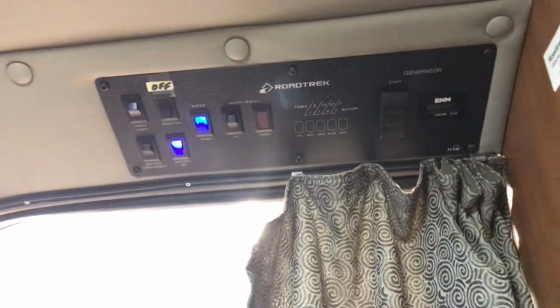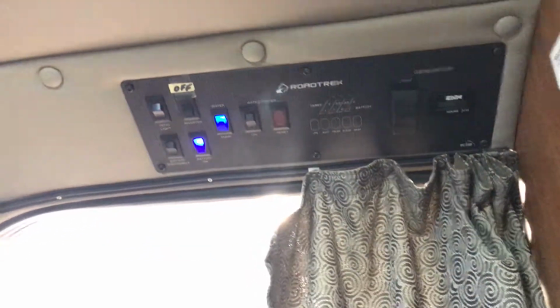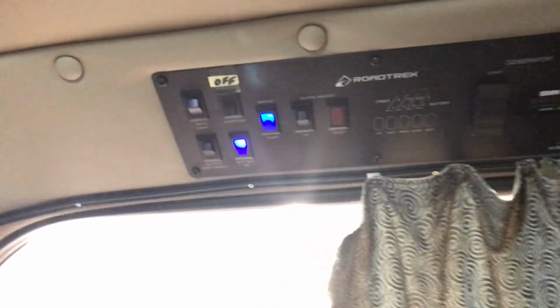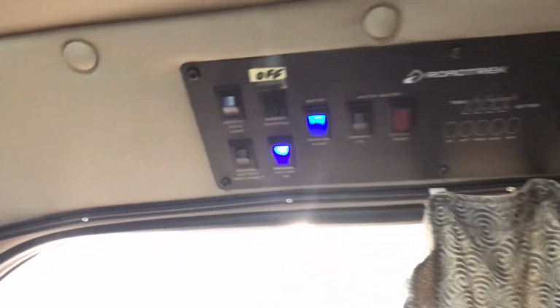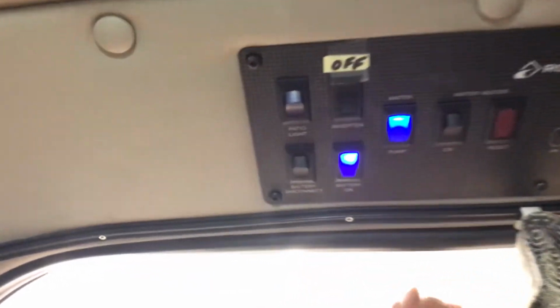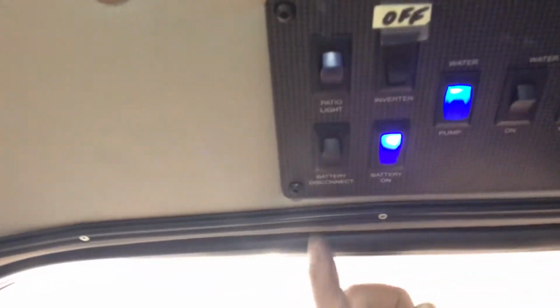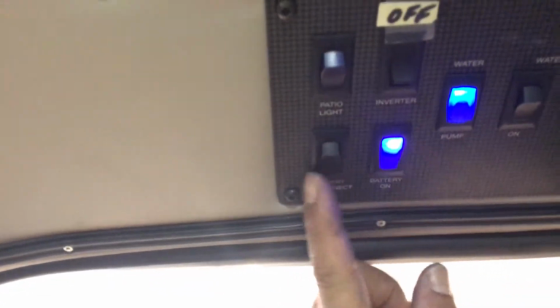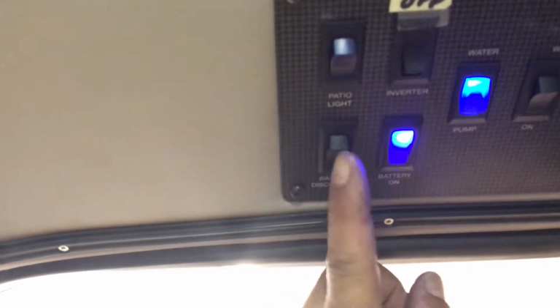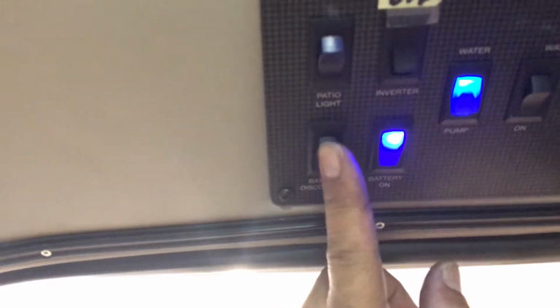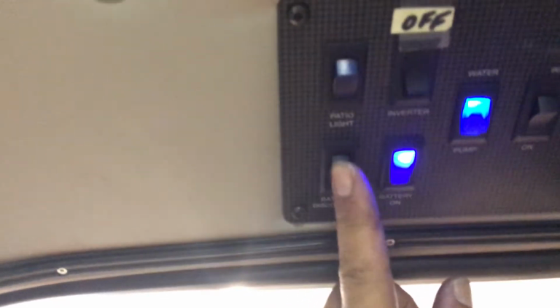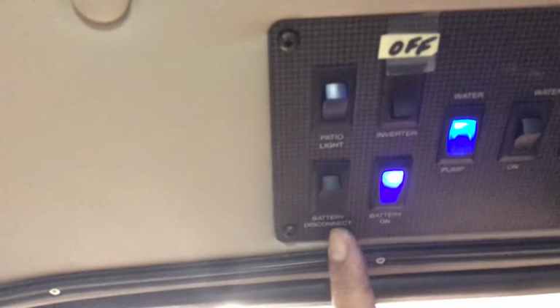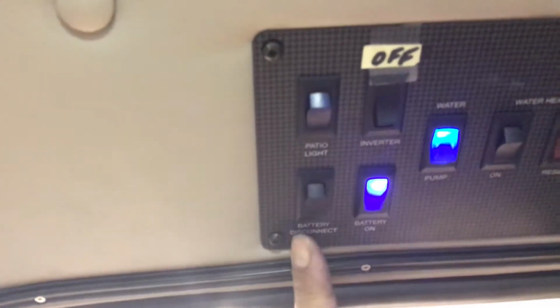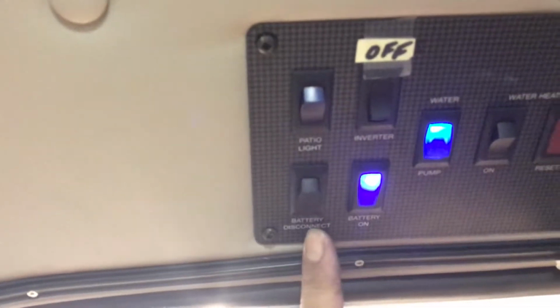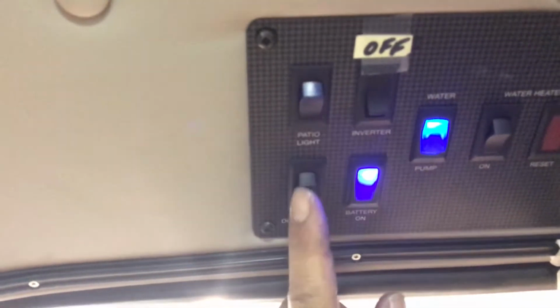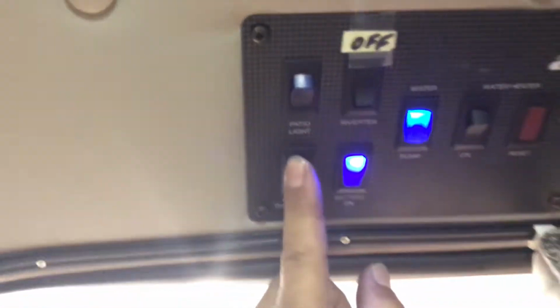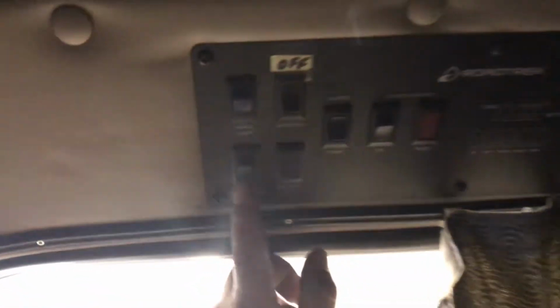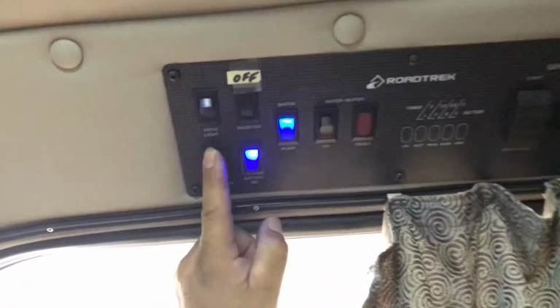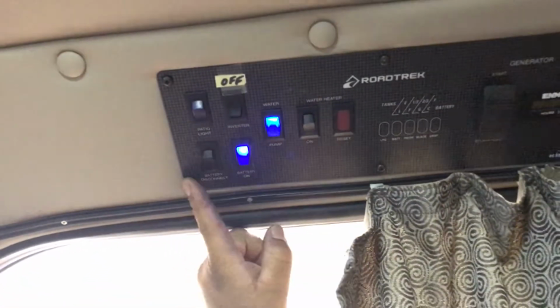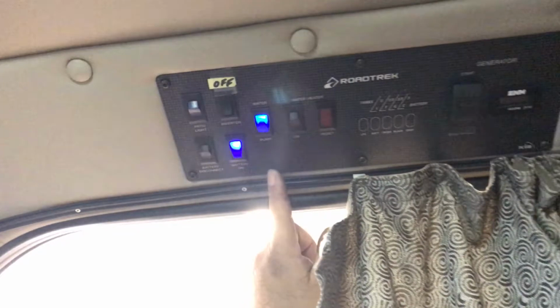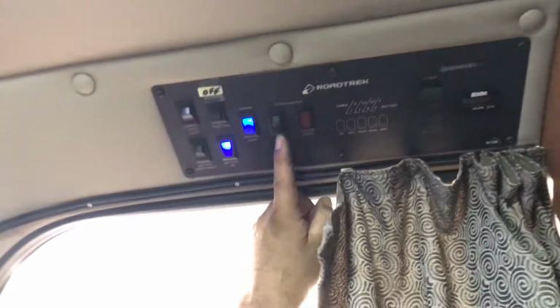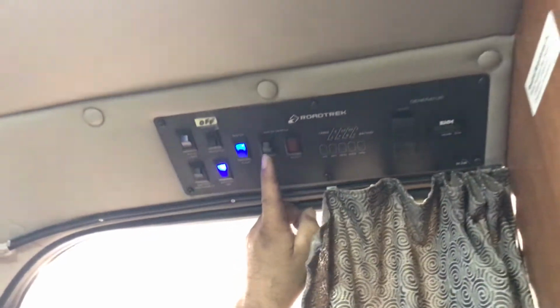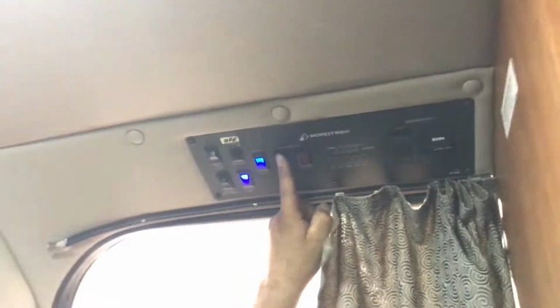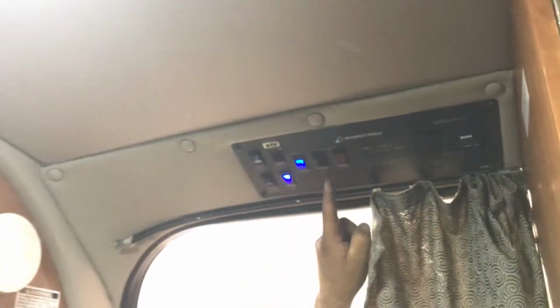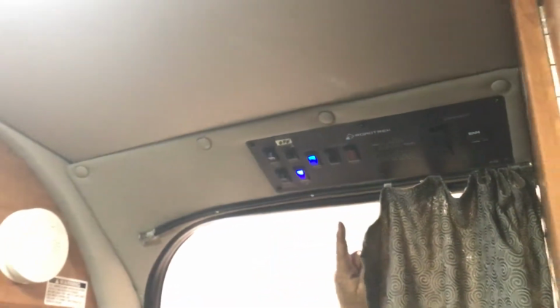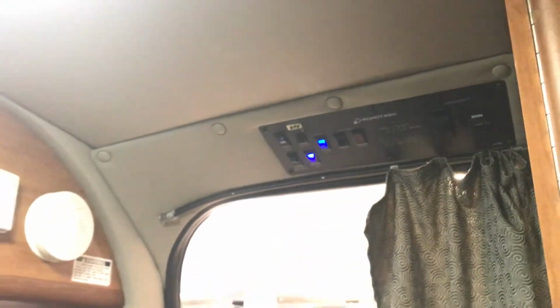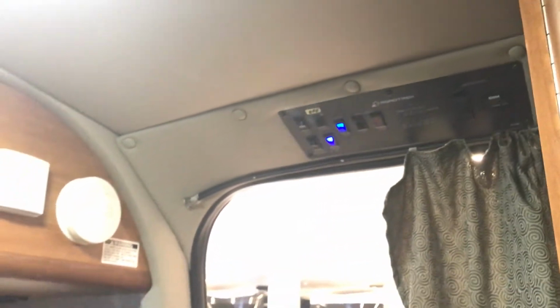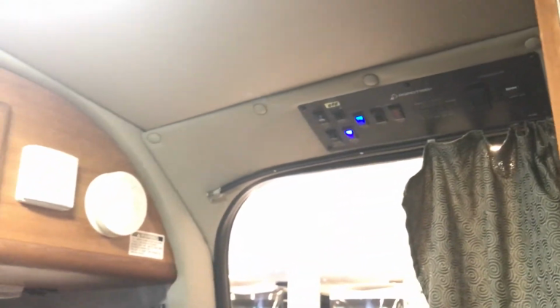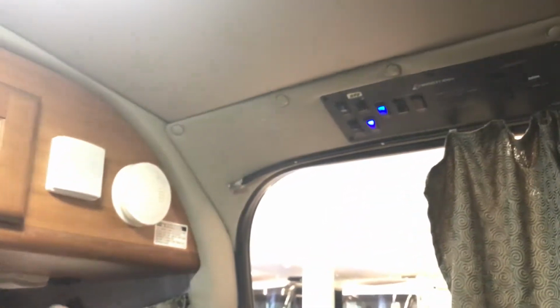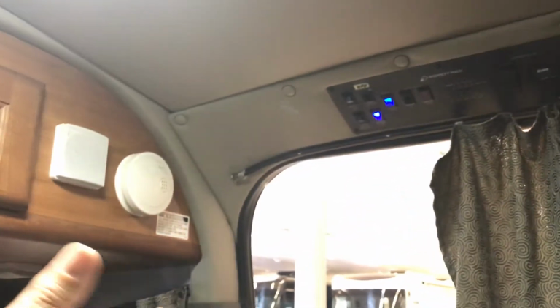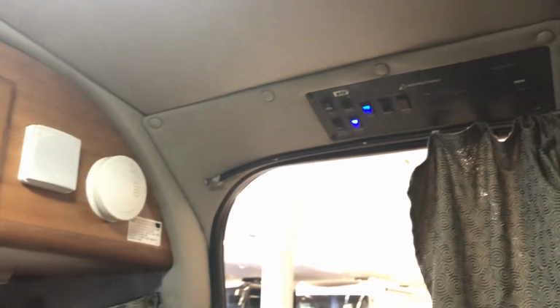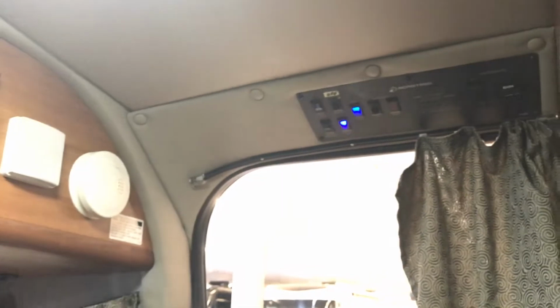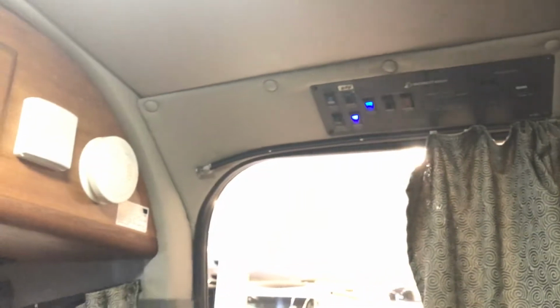The master switch — the battery disconnect — is right here. Thank you. Now we can see the switch actually does something; it's turning the lights on or off.